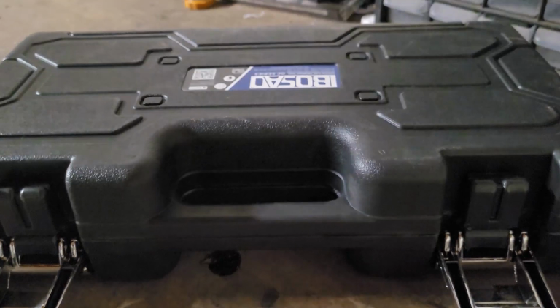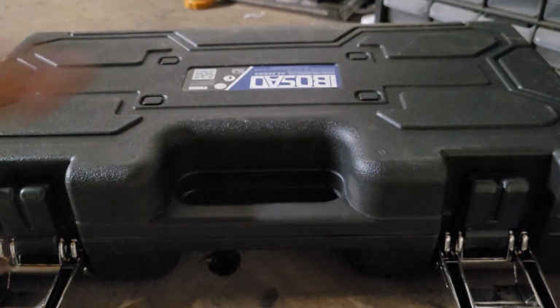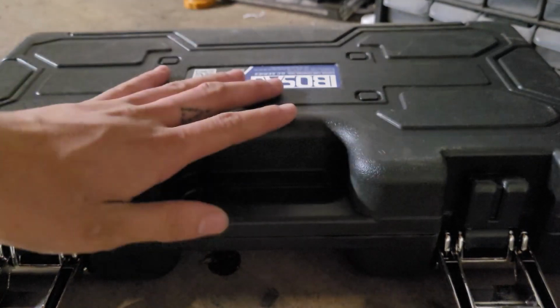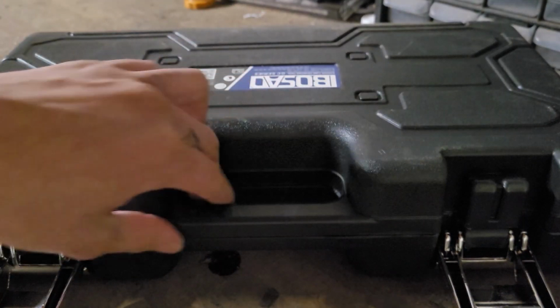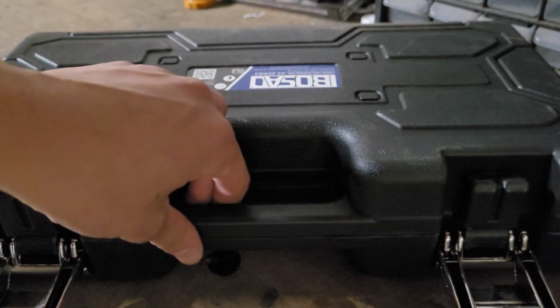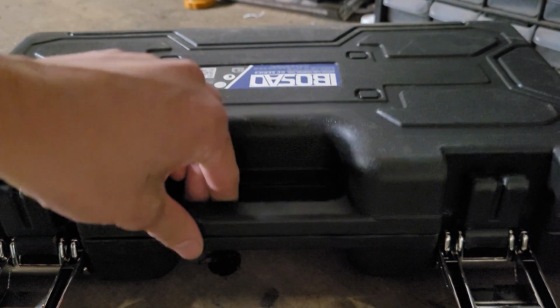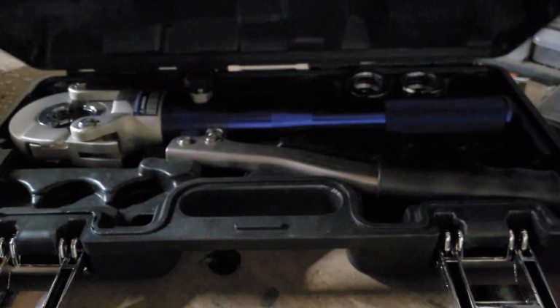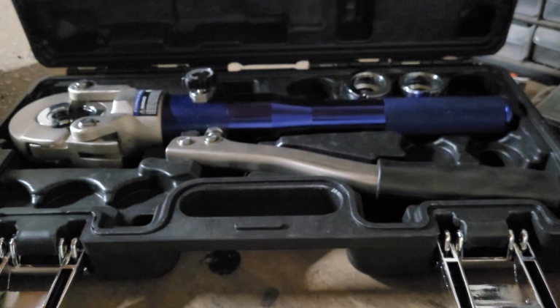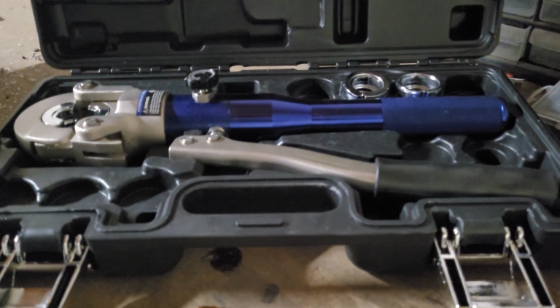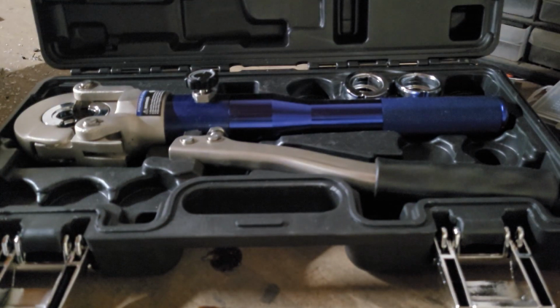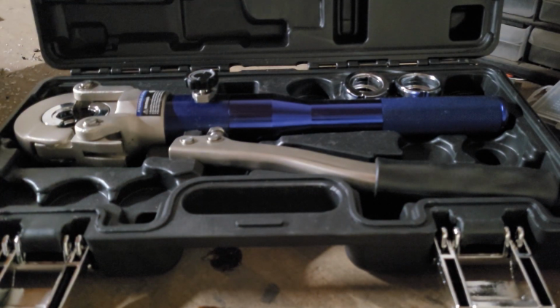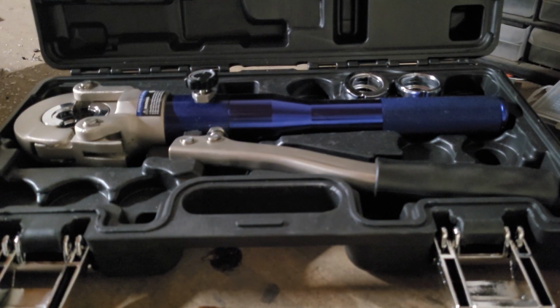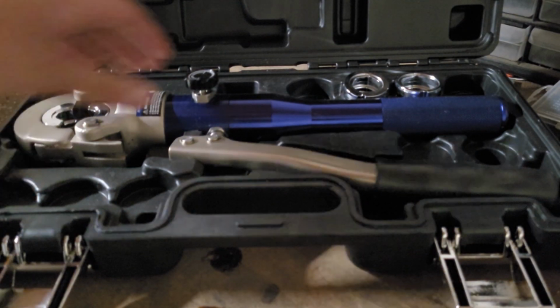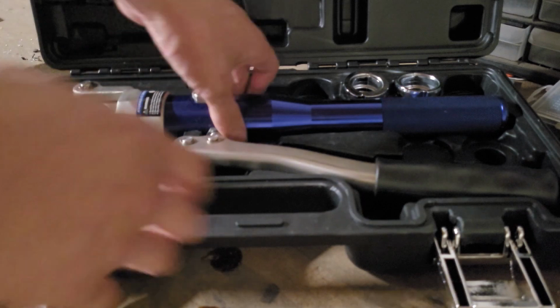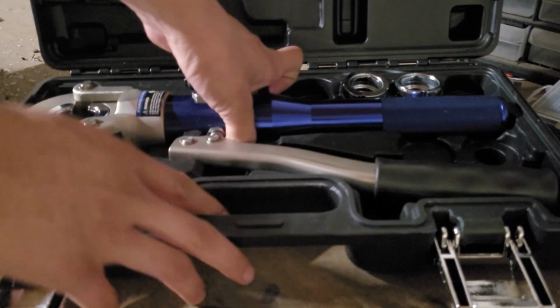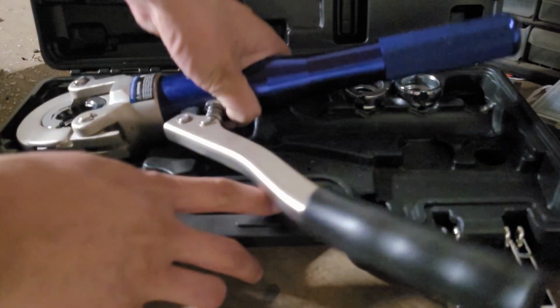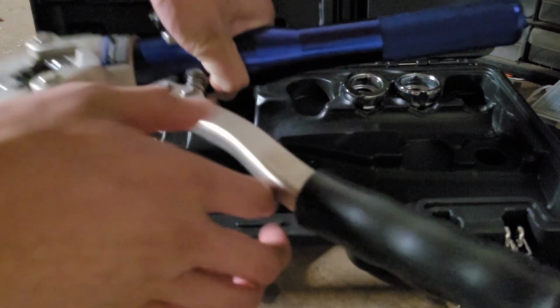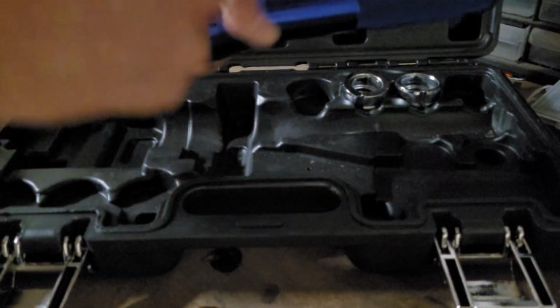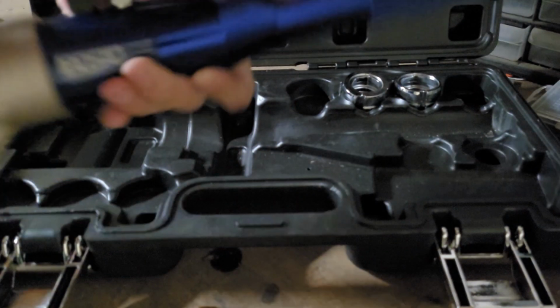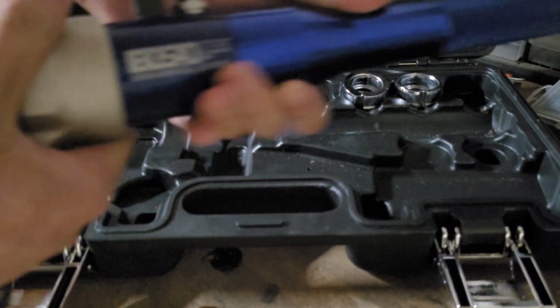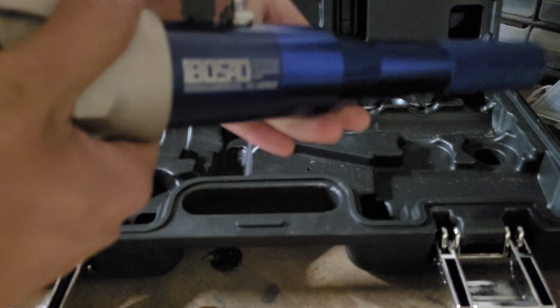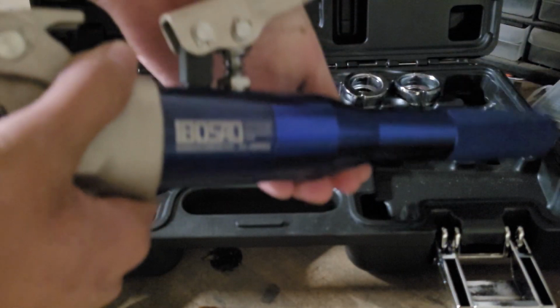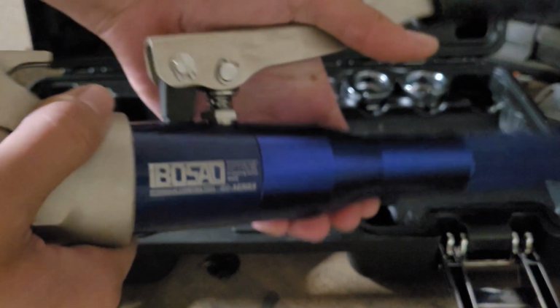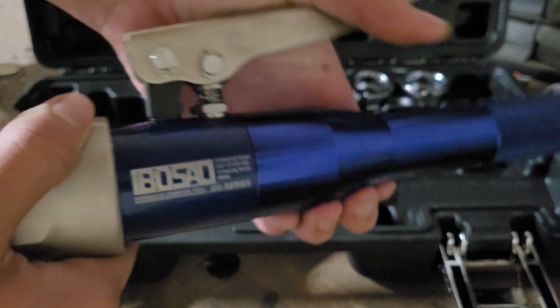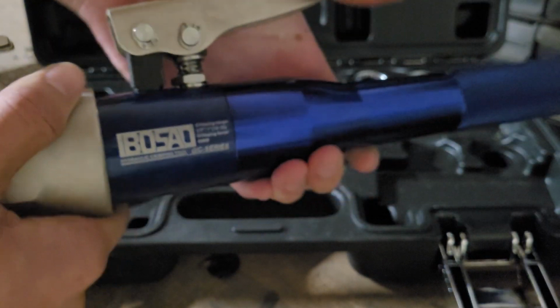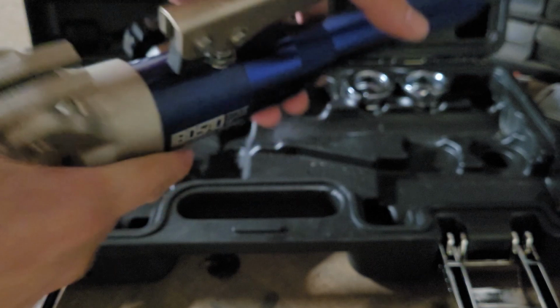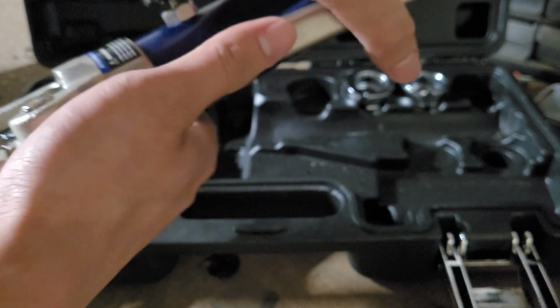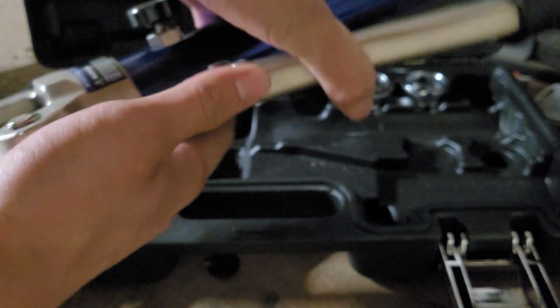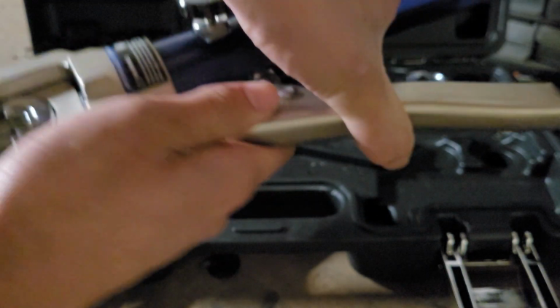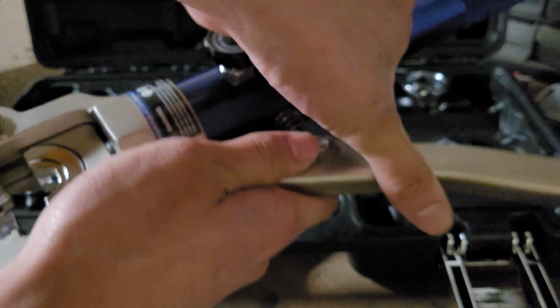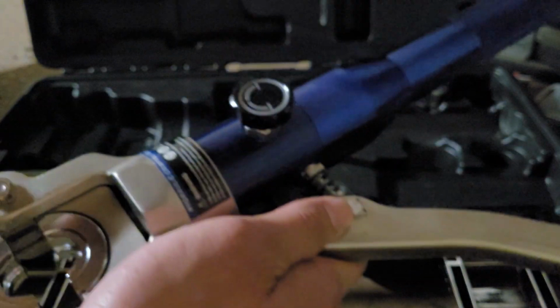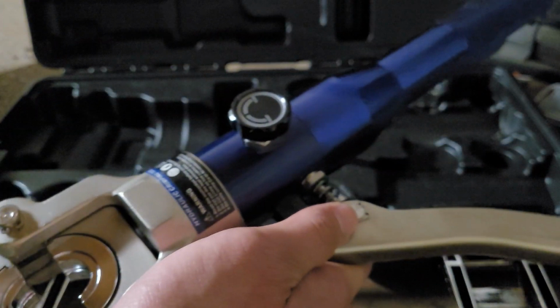Hi guys. This right here is the iBosad hydraulic copper press tool kit from Amazon. This is the press tool itself. It costs about $100 and the quality feels about right for that price point.